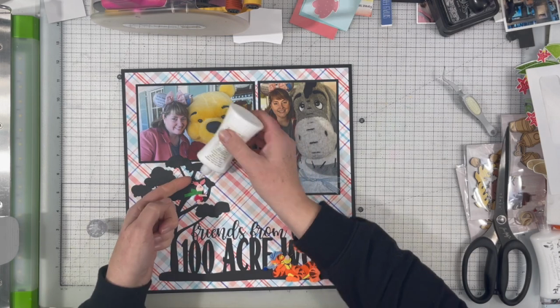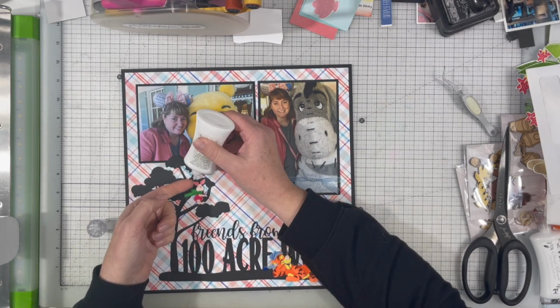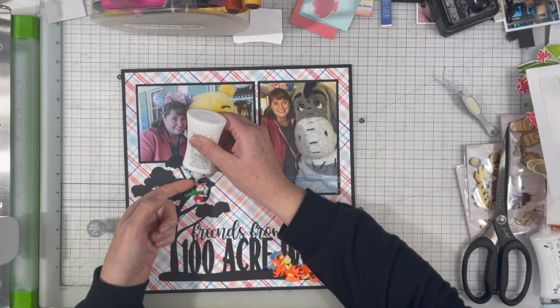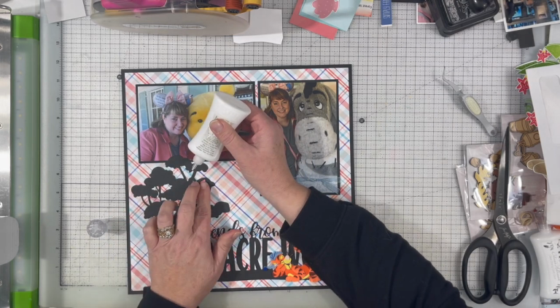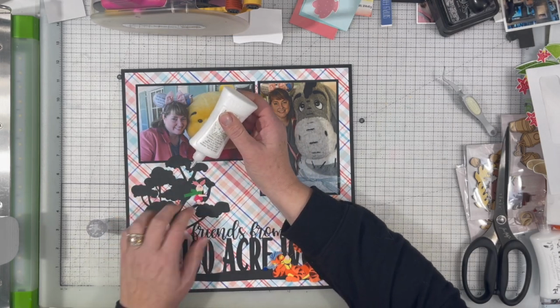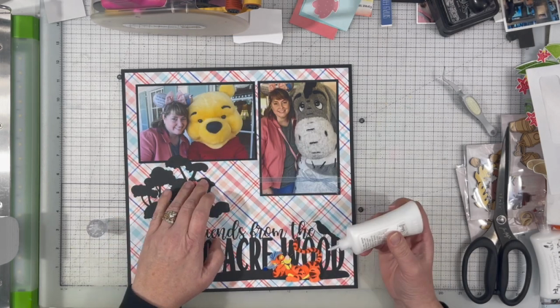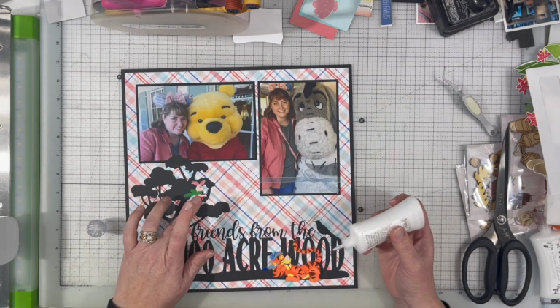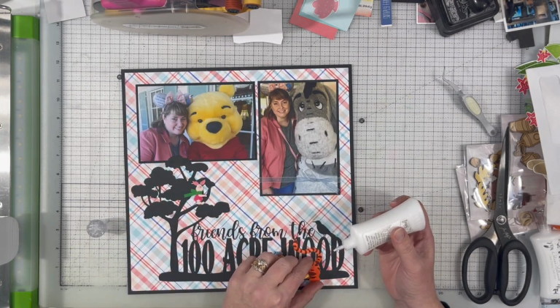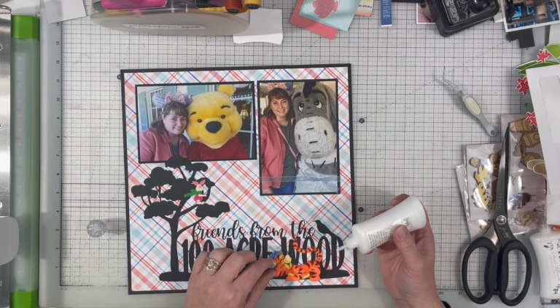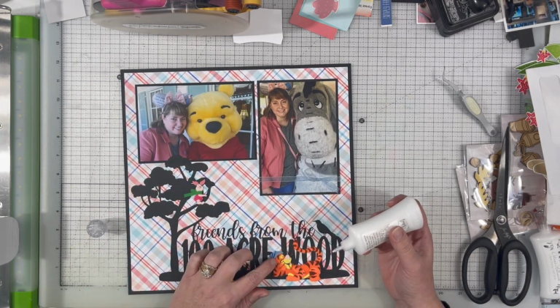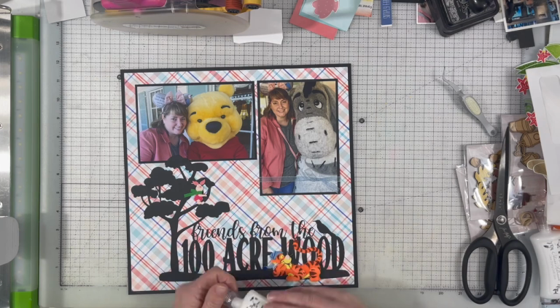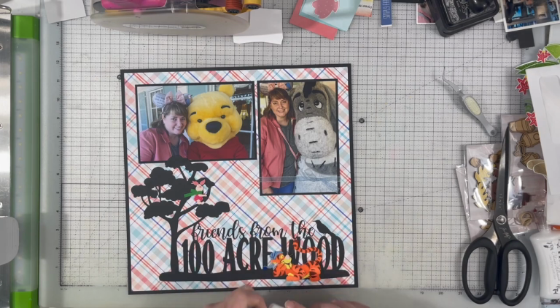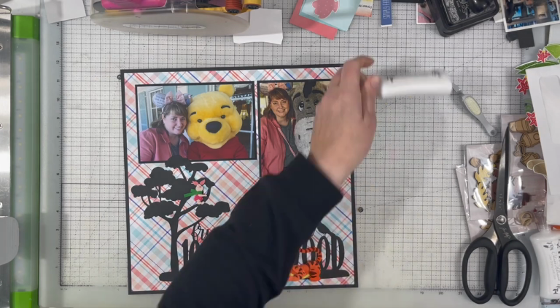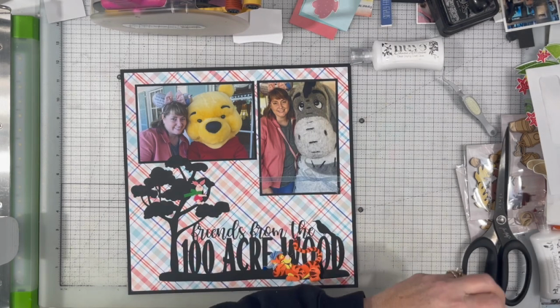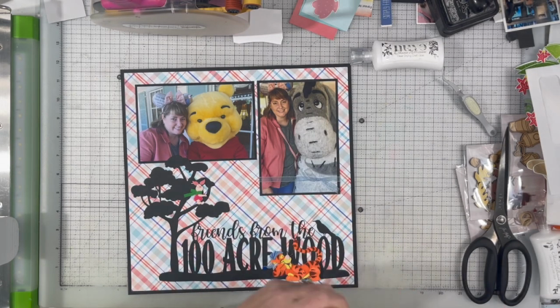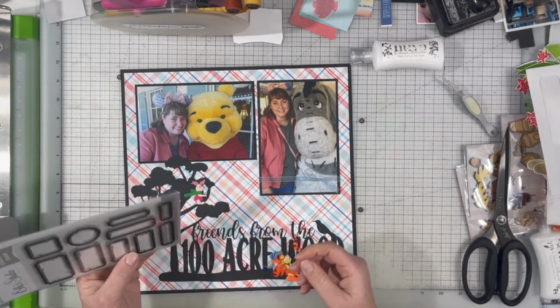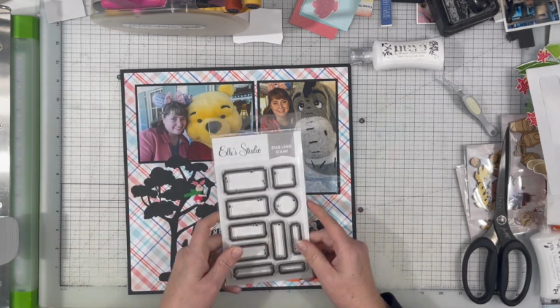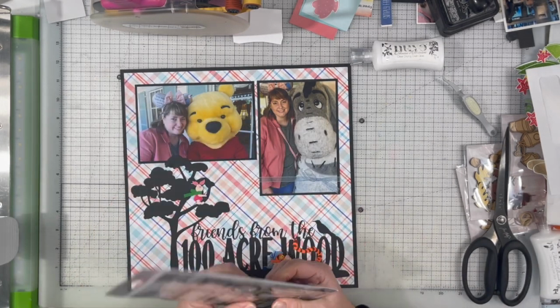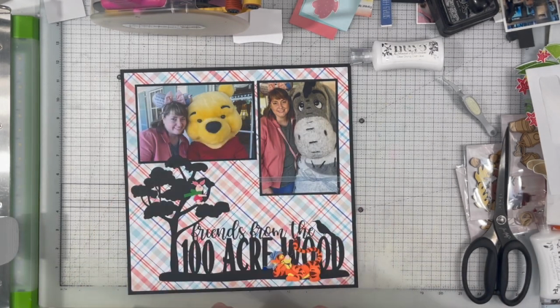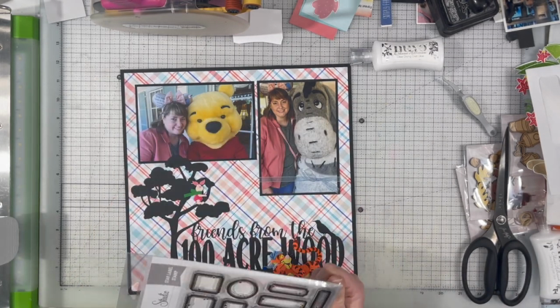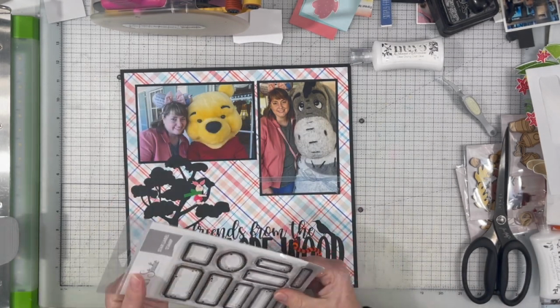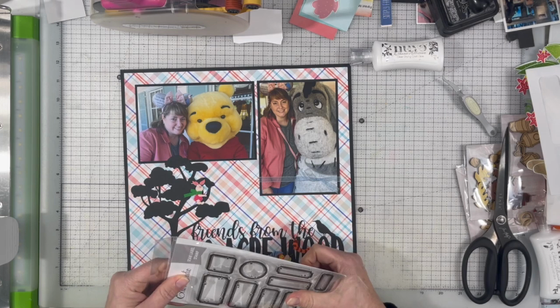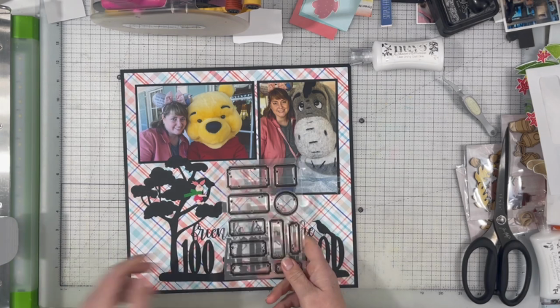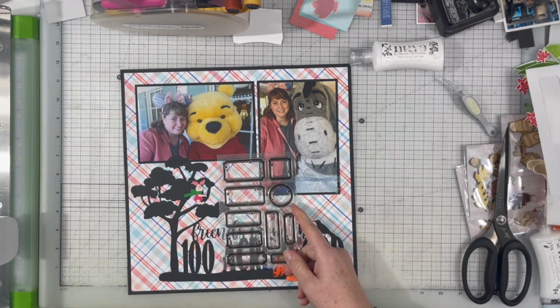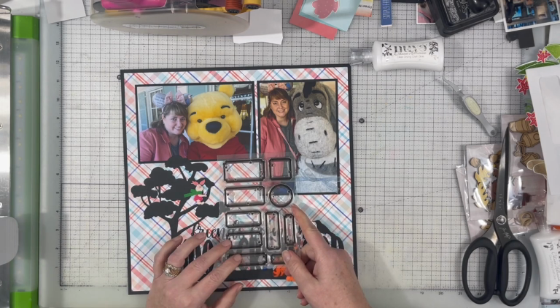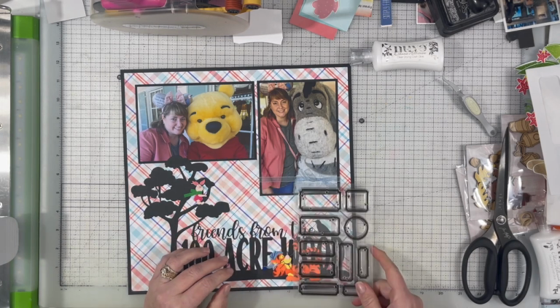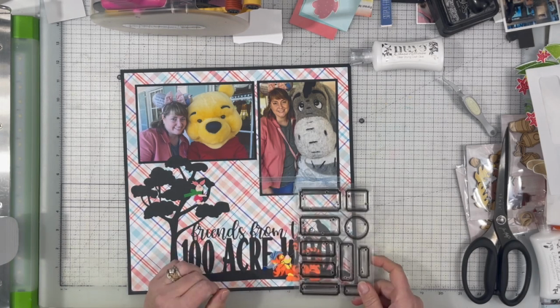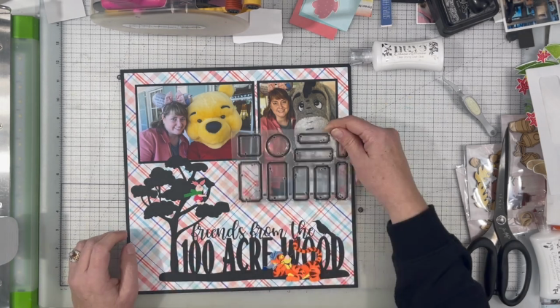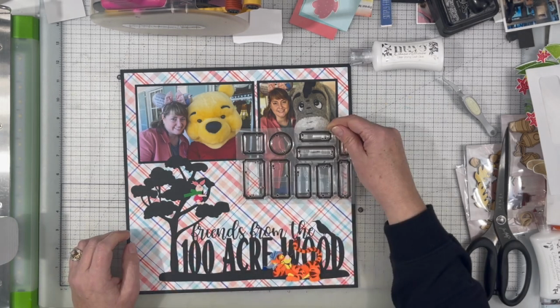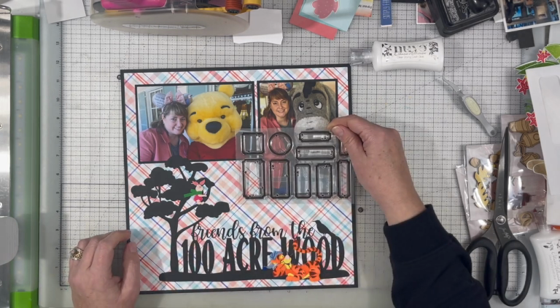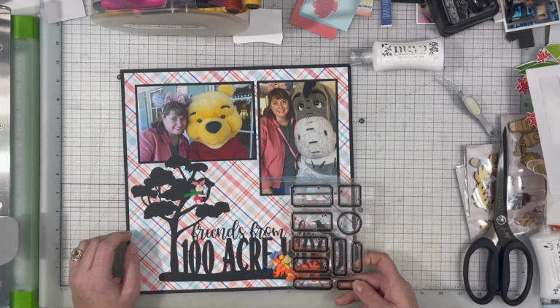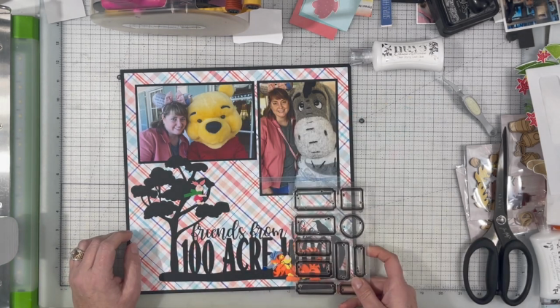That made me happy to have something else in those orange or orangey tones, and then the Piglet just has the pink. It does have a green scarf on but that's okay — it's just adding a little bit of a different color. I thought it was really cute having him holding on to the tree, kind of like it was a blustery day.